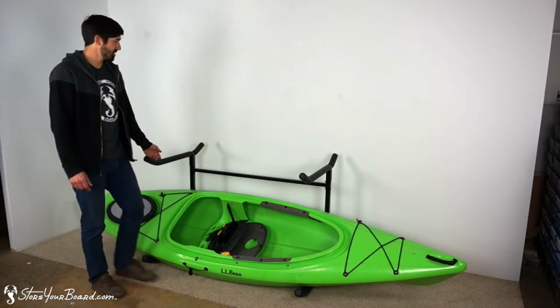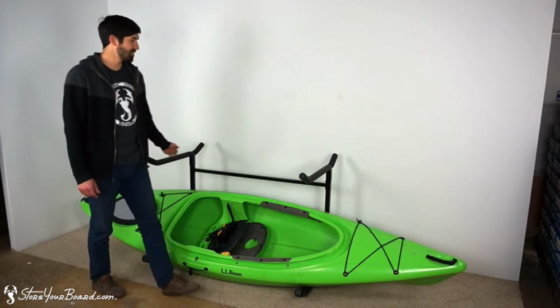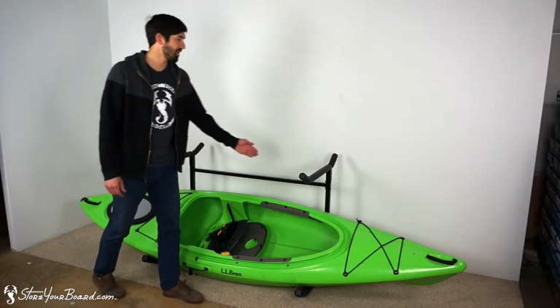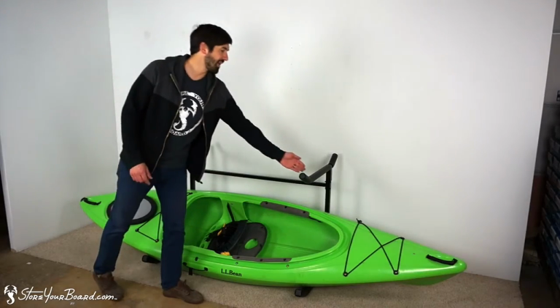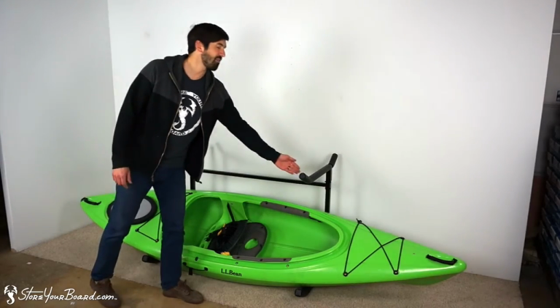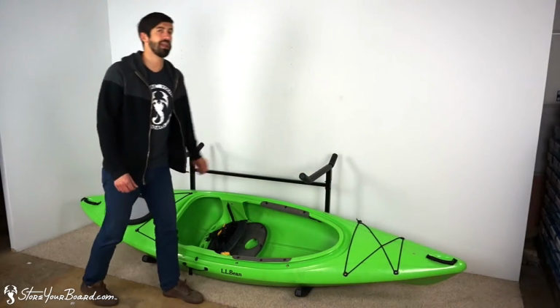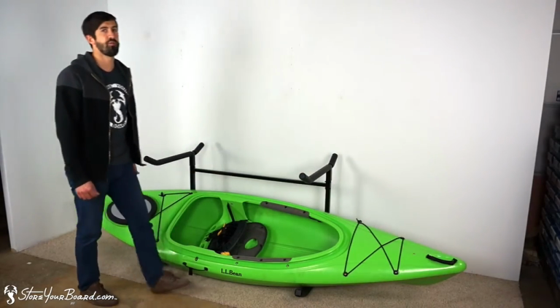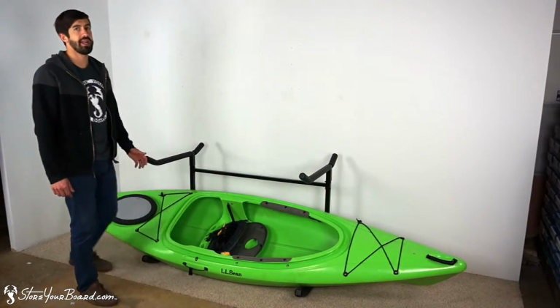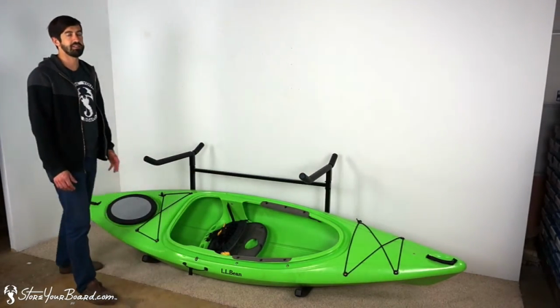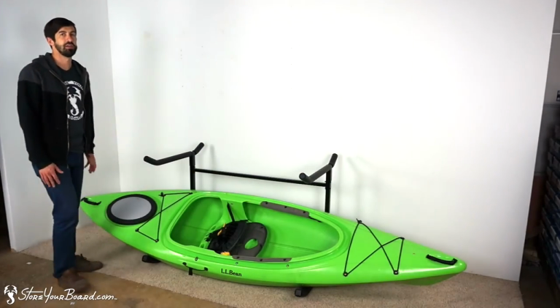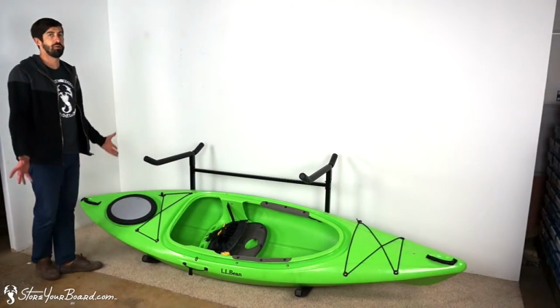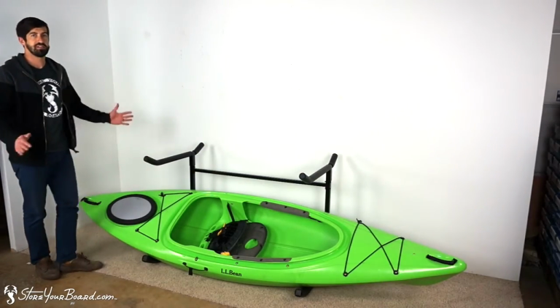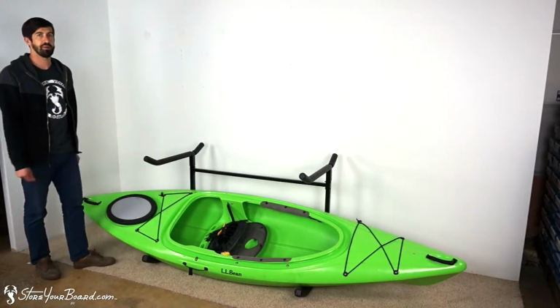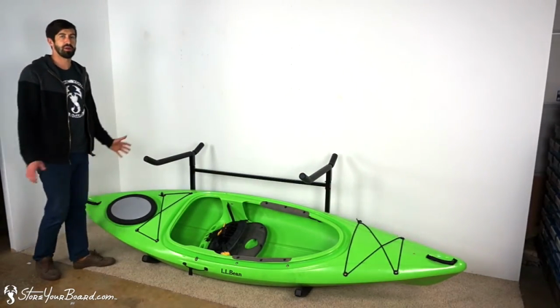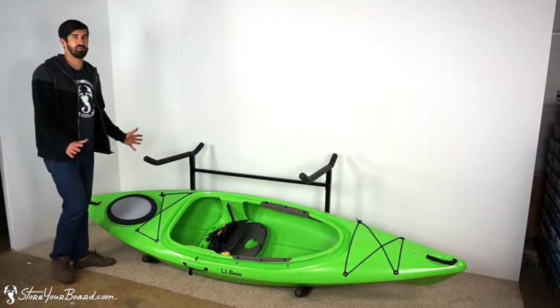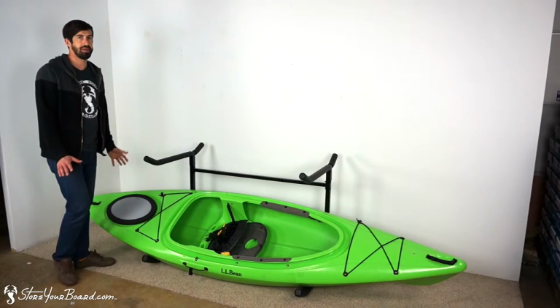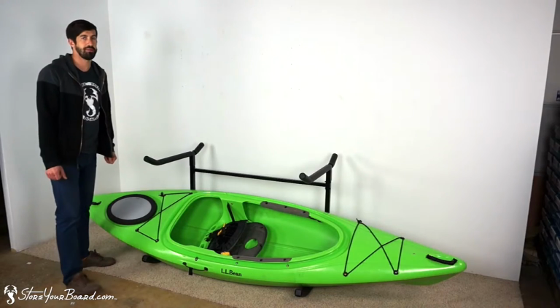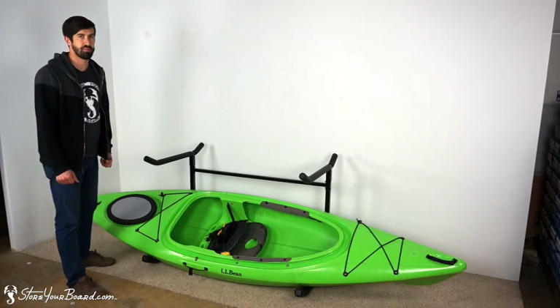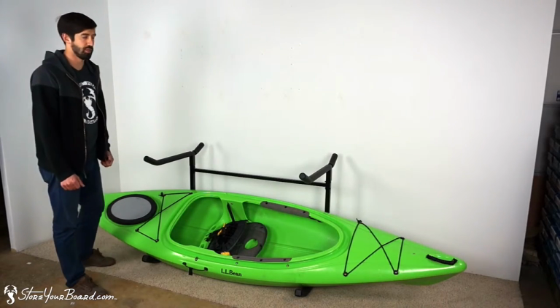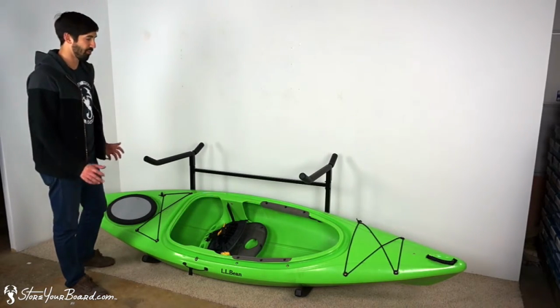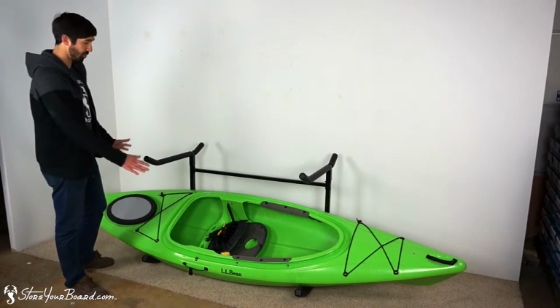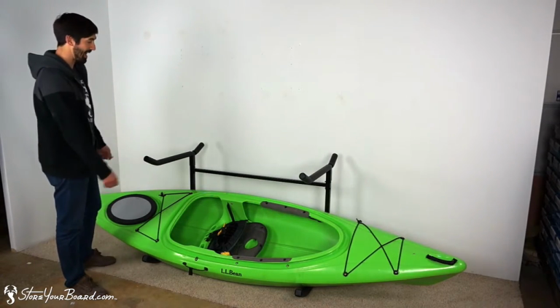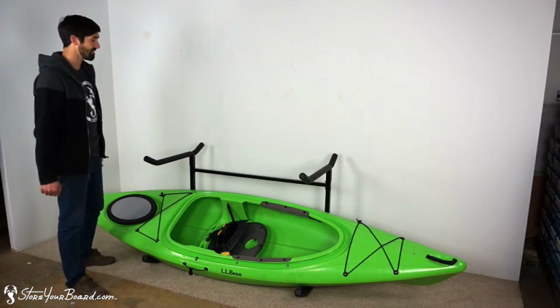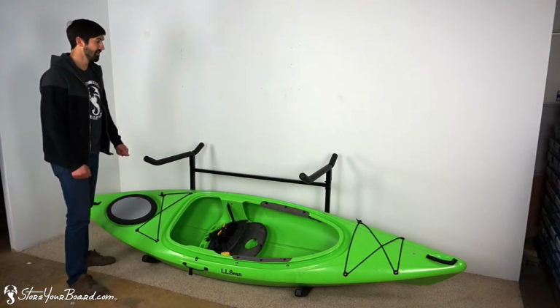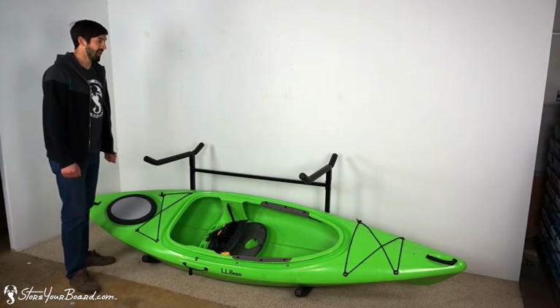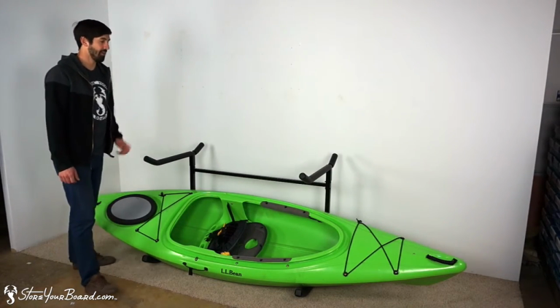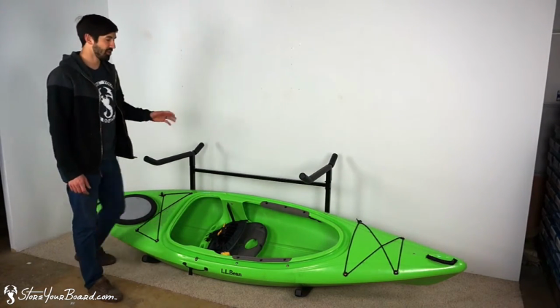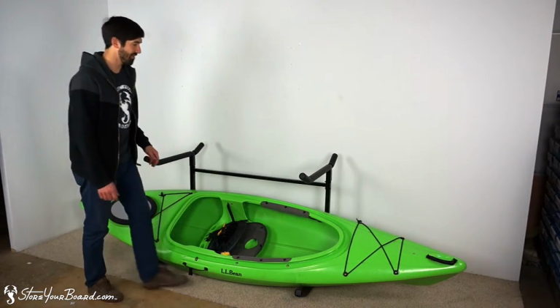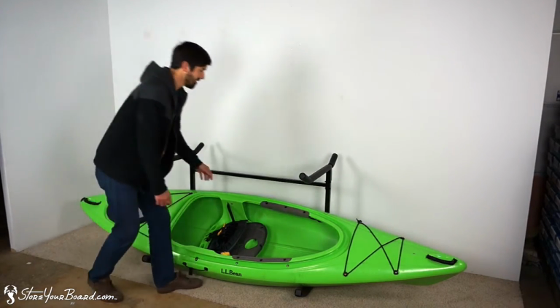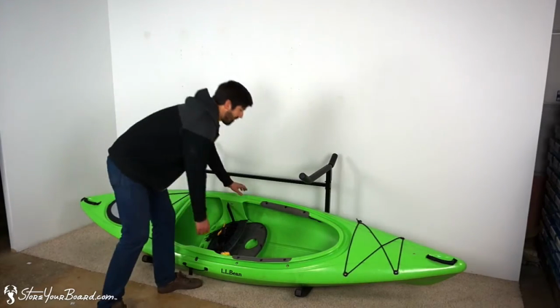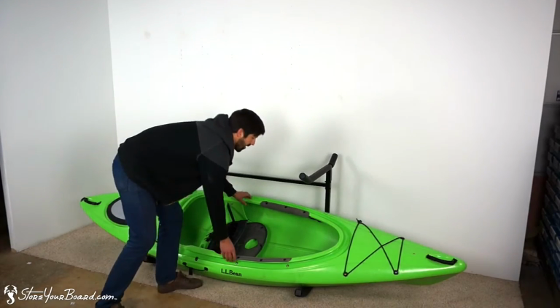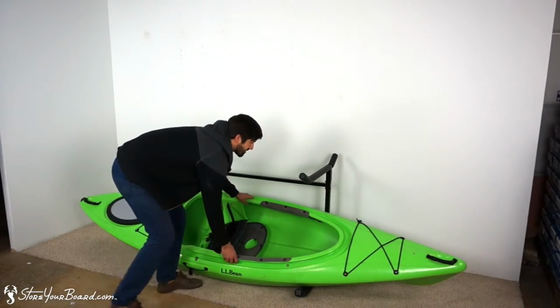The length between the rack pieces is 48 inches, so center up your board. It shouldn't really be a problem to support longer boards or kayaks, and I'm going to show you how this bottom rung works.